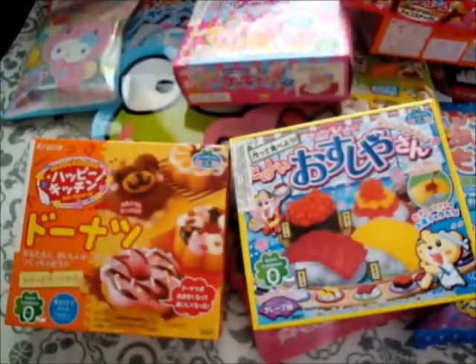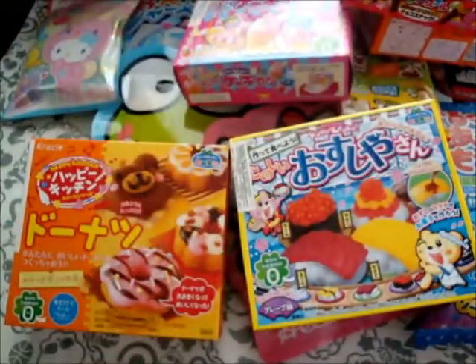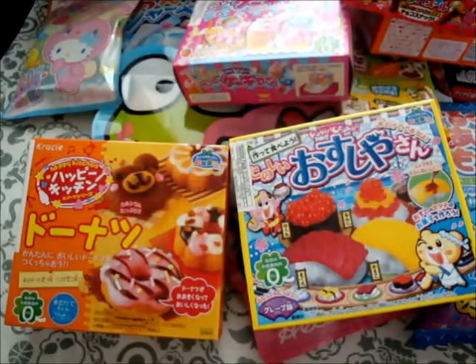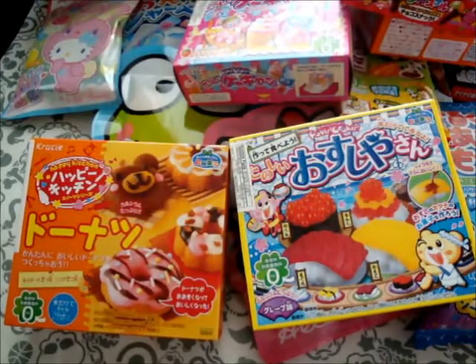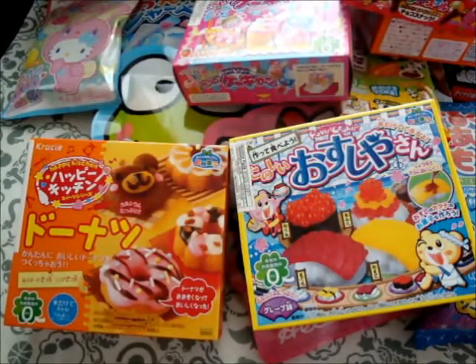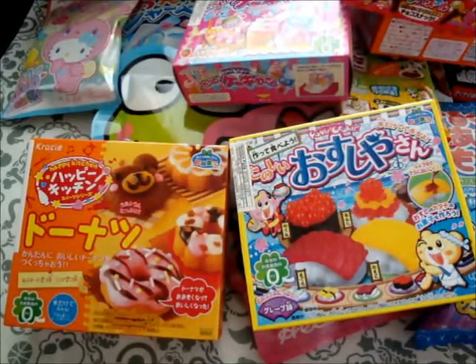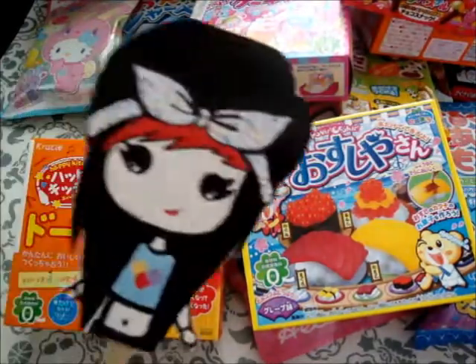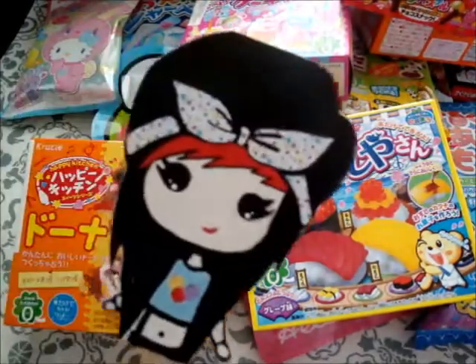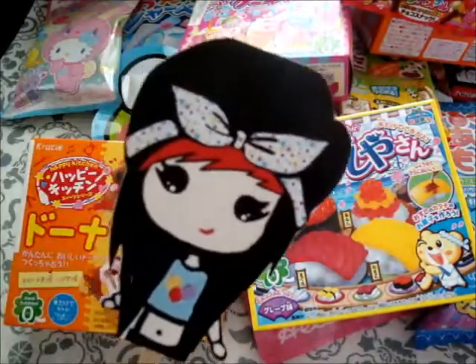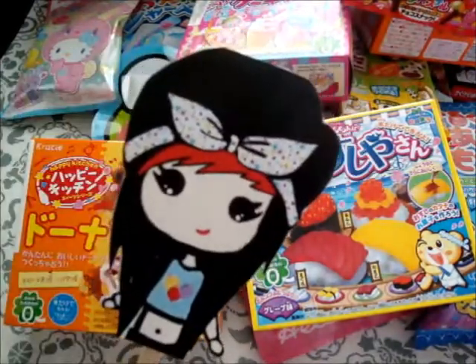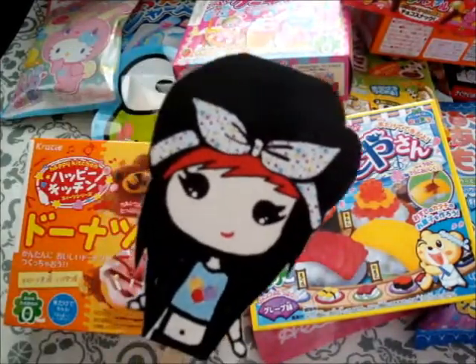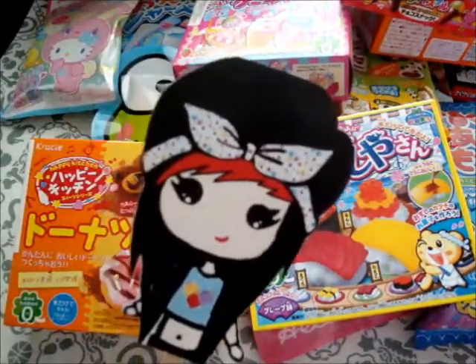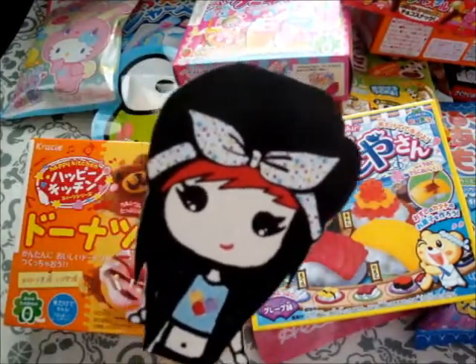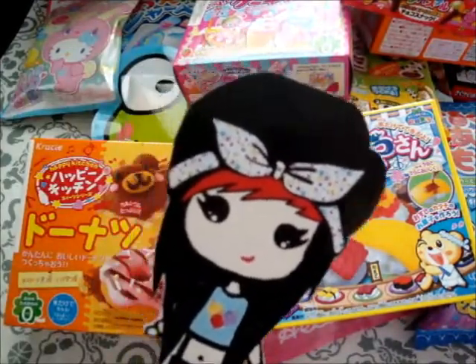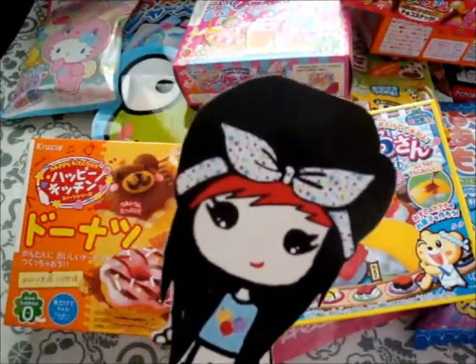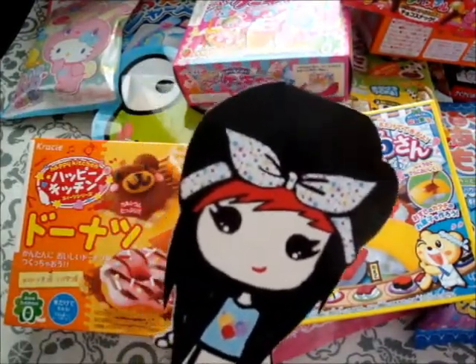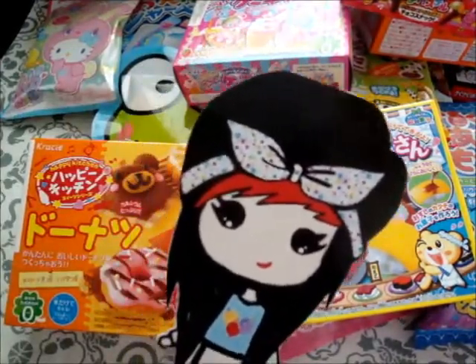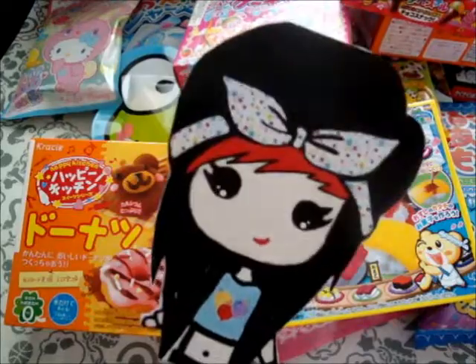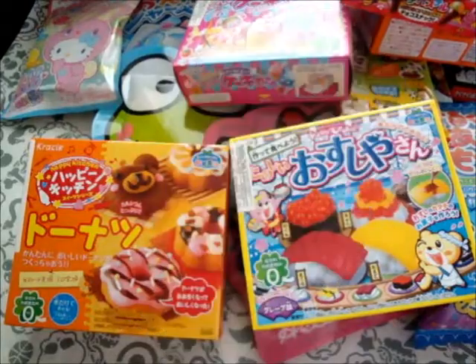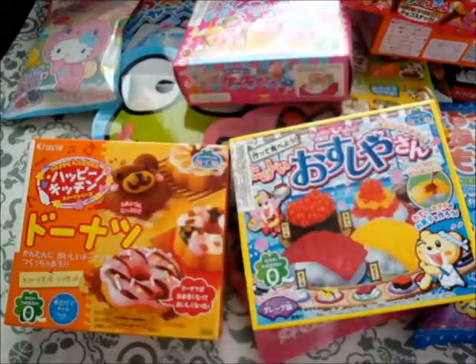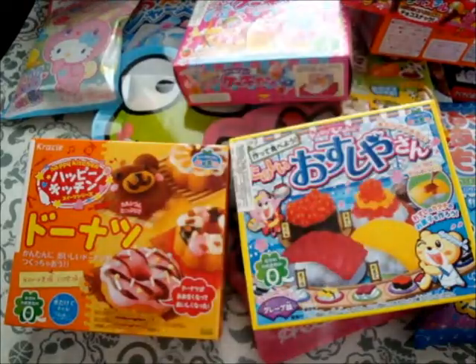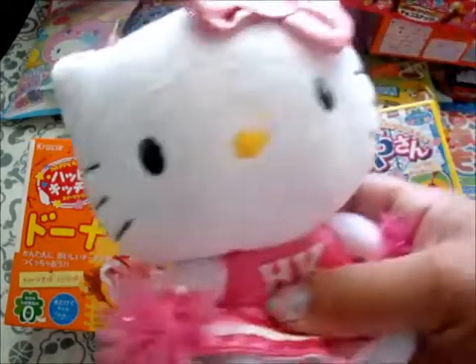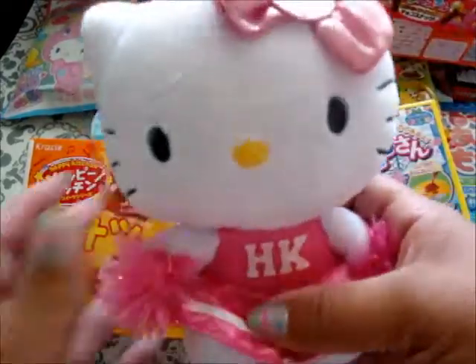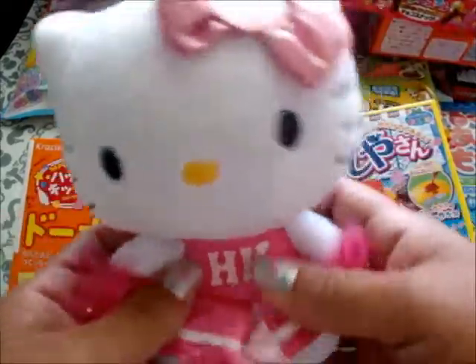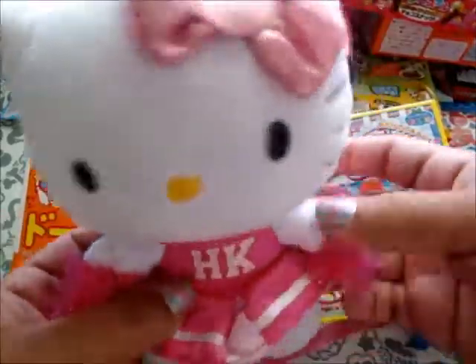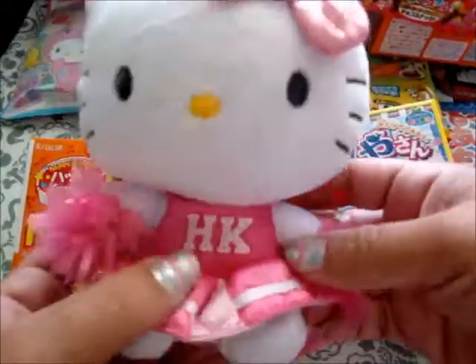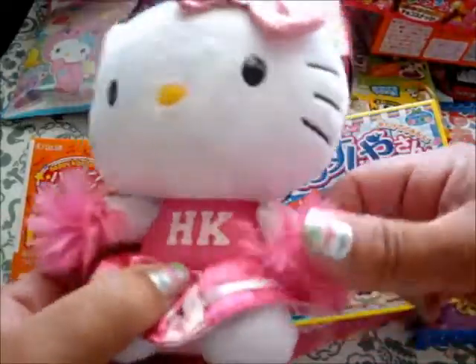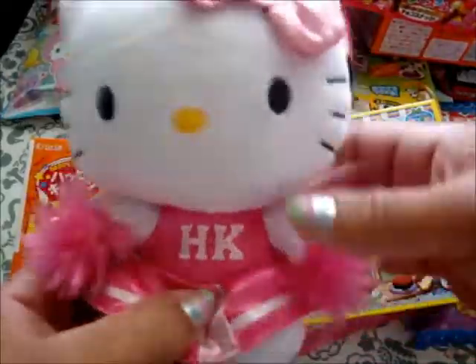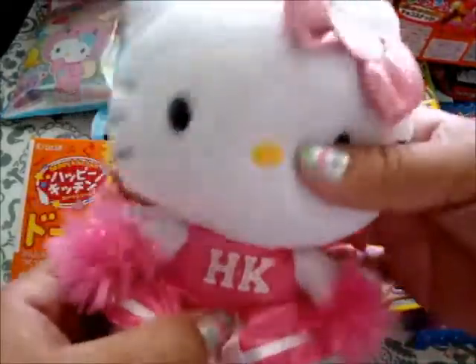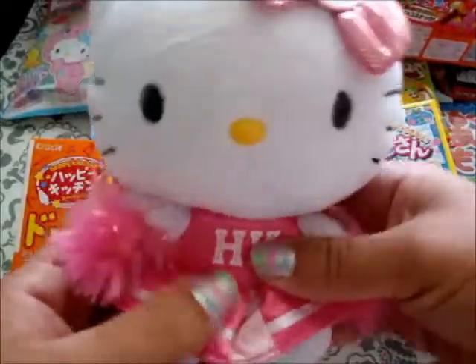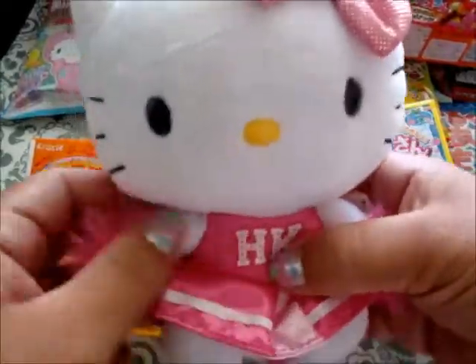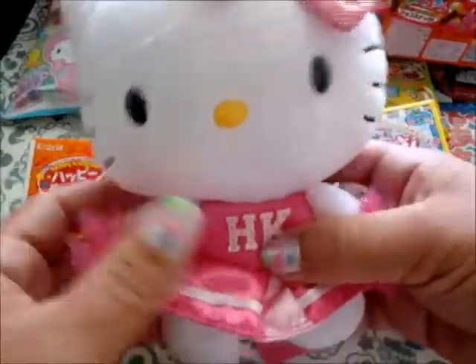And then at Classy Street, it was in like a kawaii store, and I purchased a couple of things there. Let me show you. First I purchased this little Hello Kitty plushie.